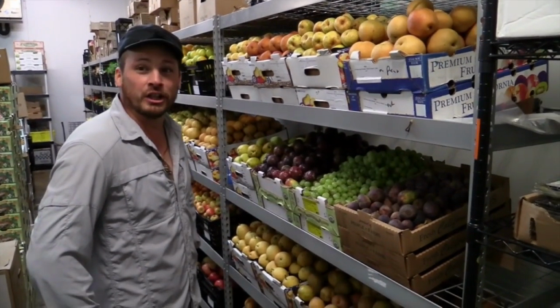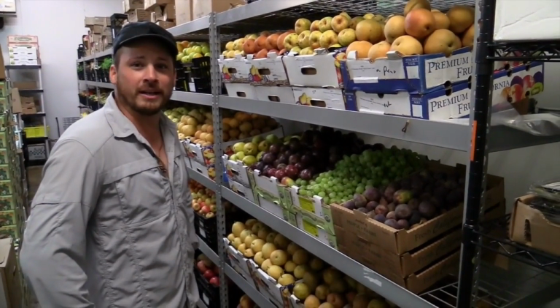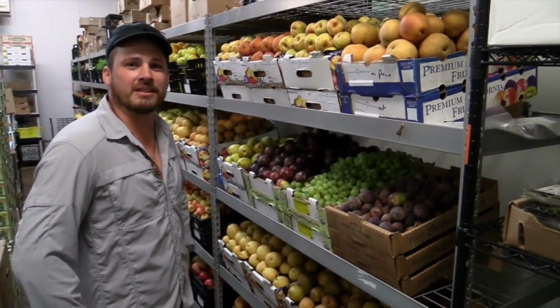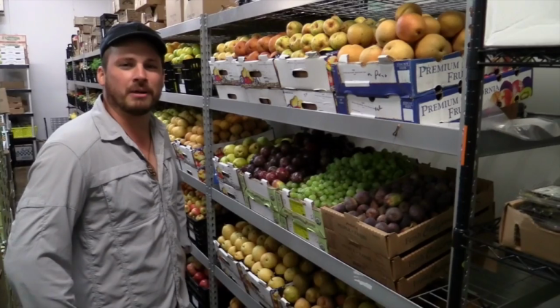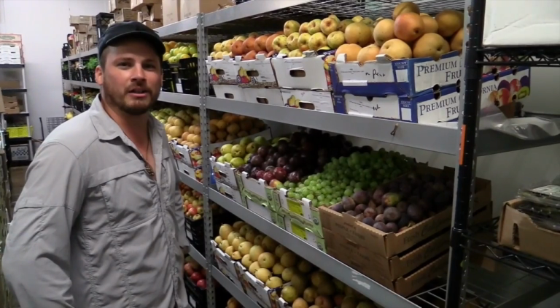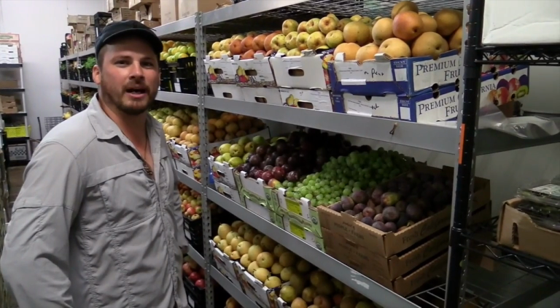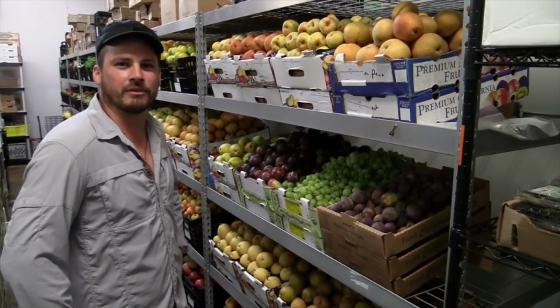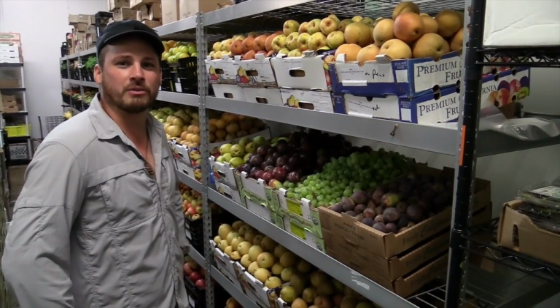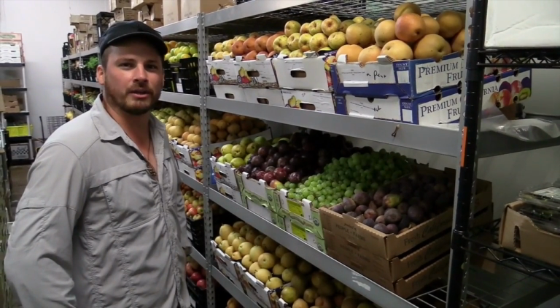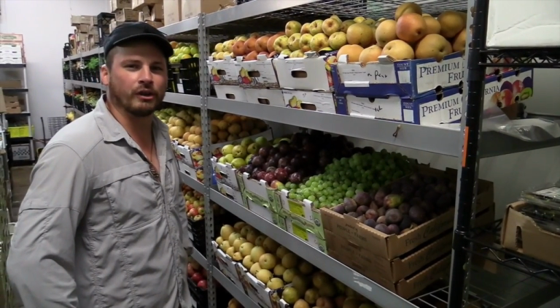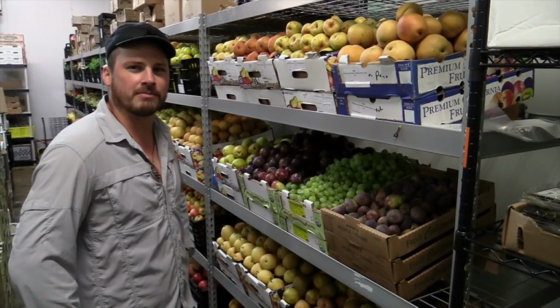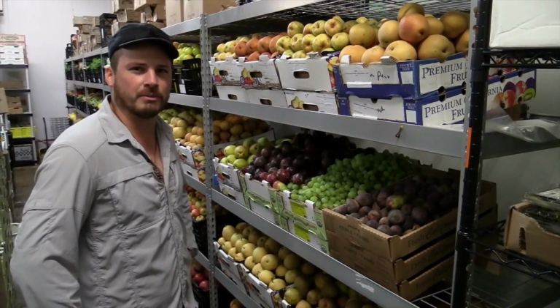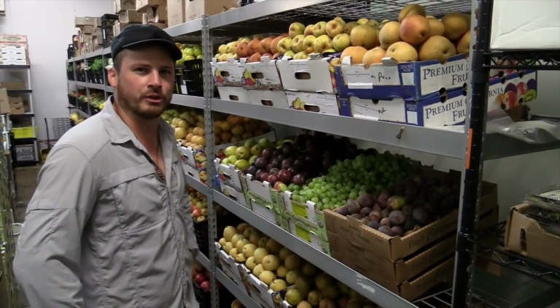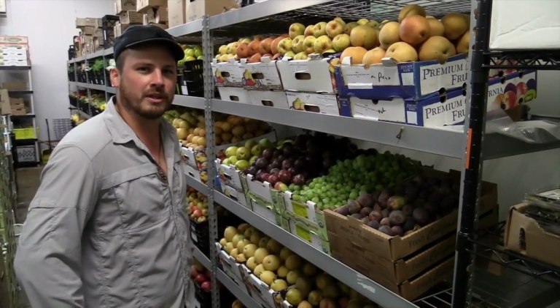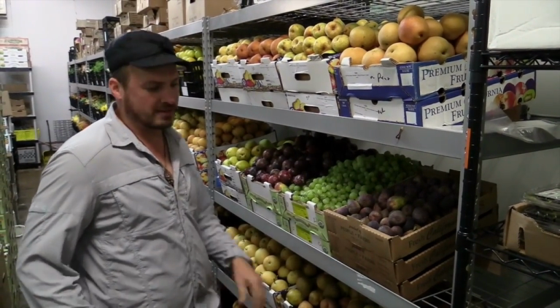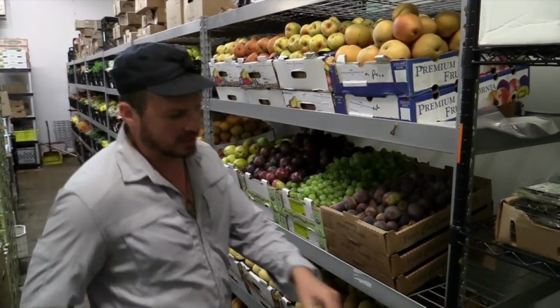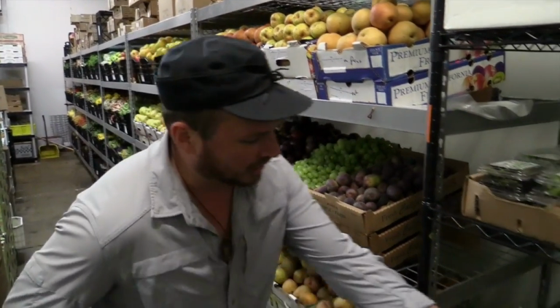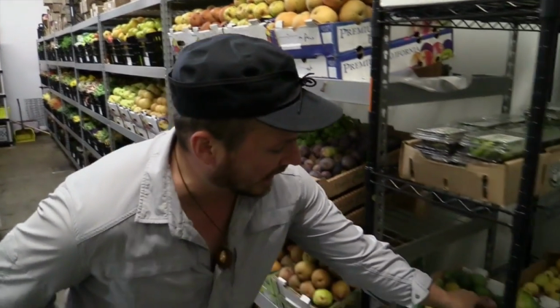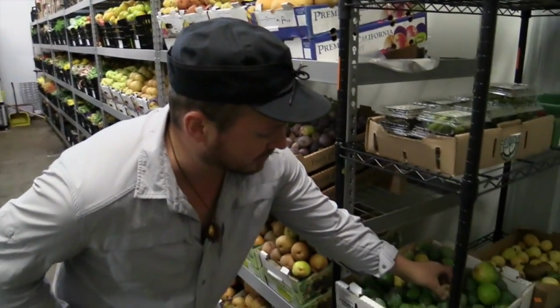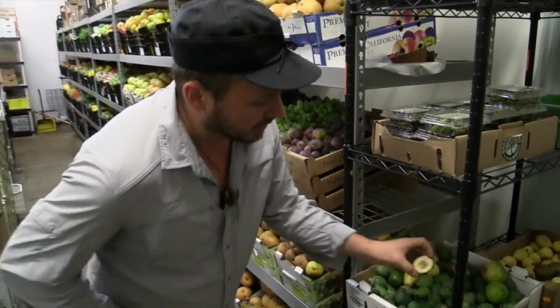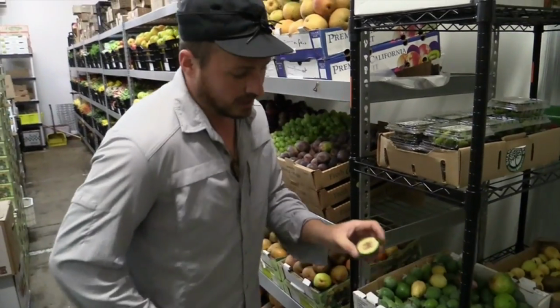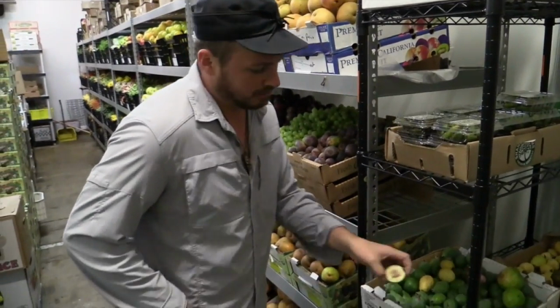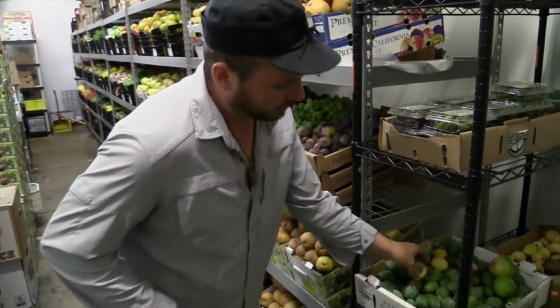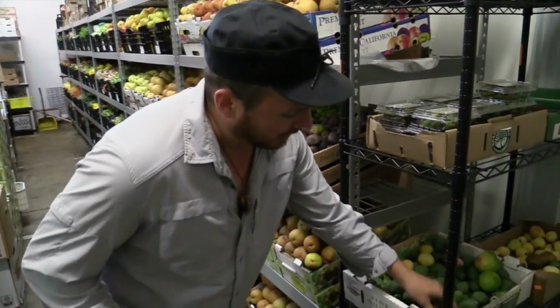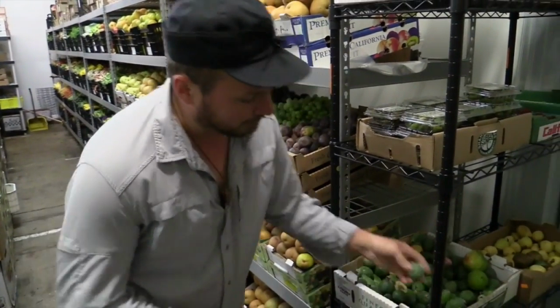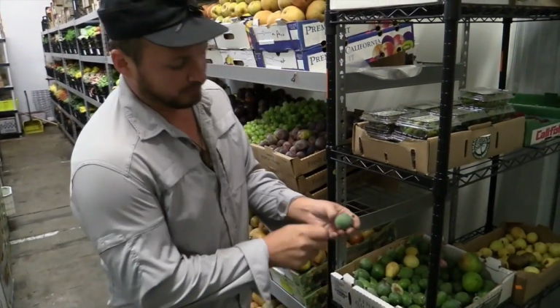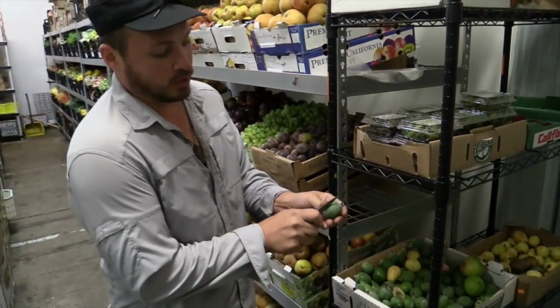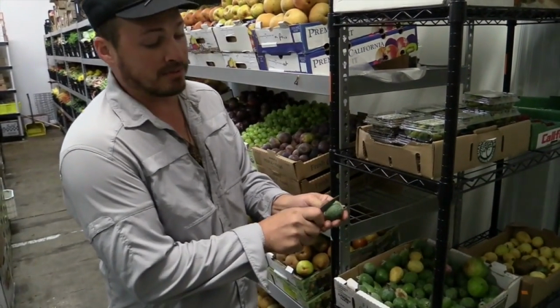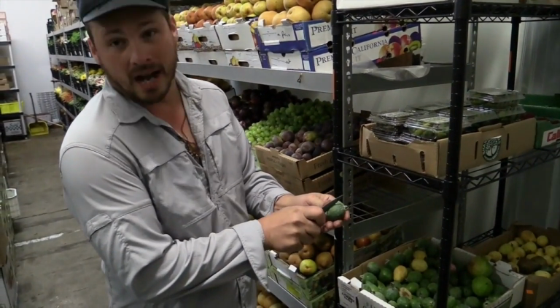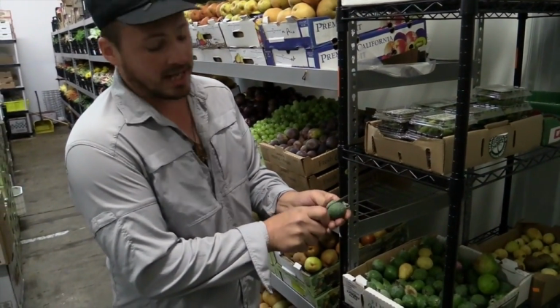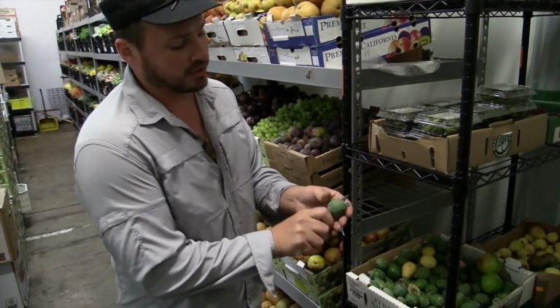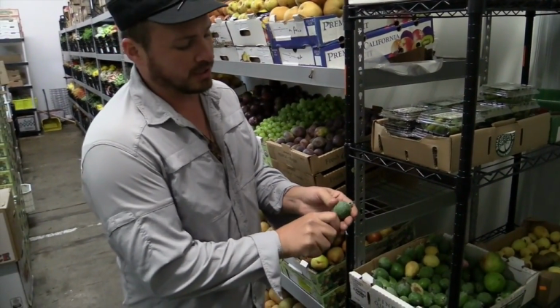Hello, my name is Nathan Bockler. I'm the buyer with the Farmers Market Program at Specialty Produce. This is what's going on this week. We have some beautiful four types of guavas this week.